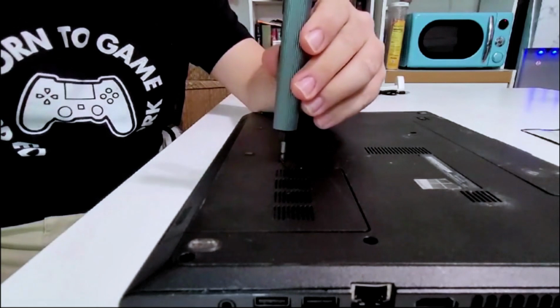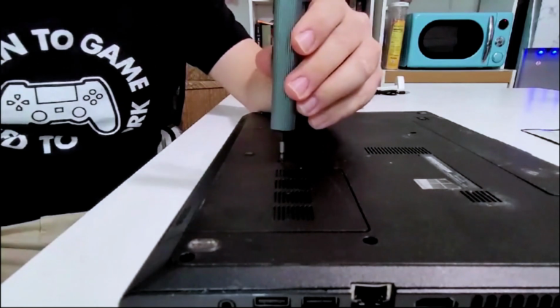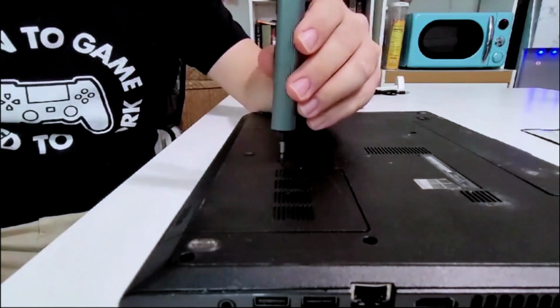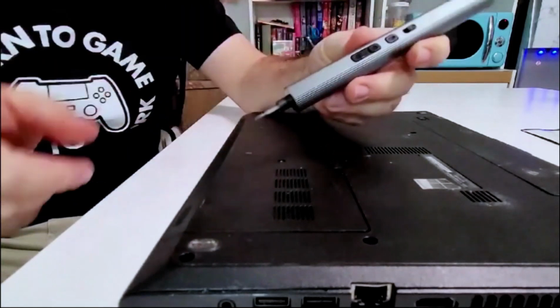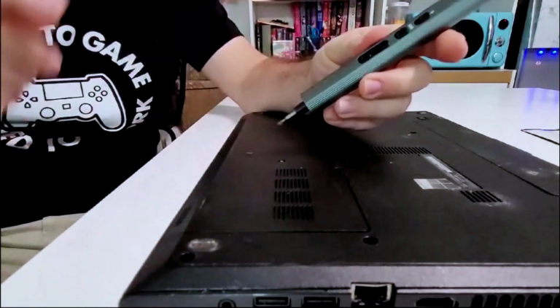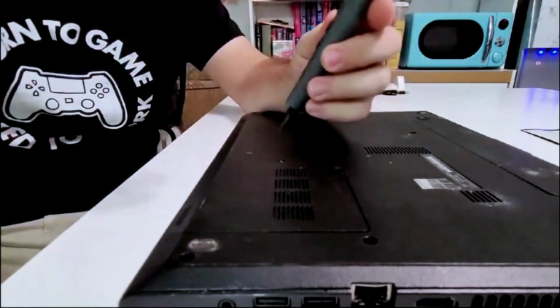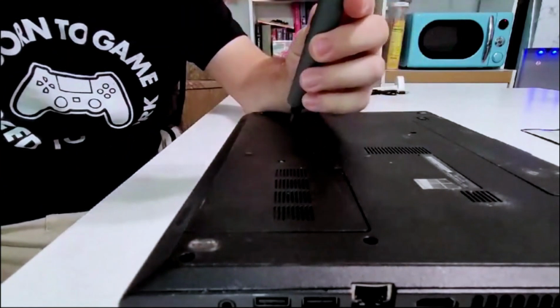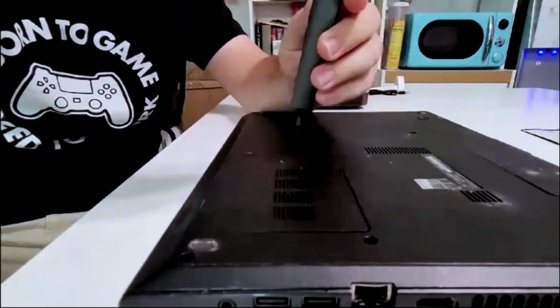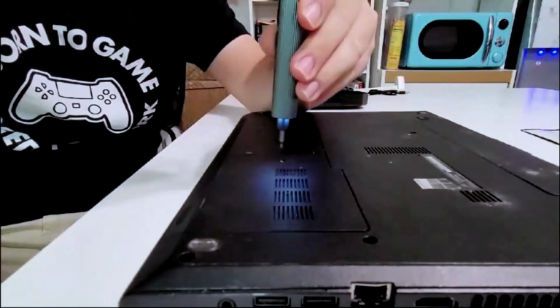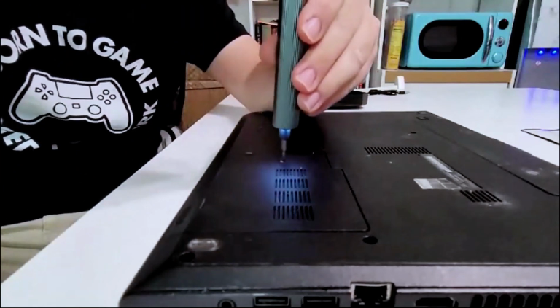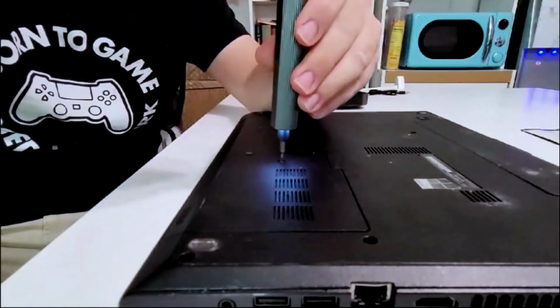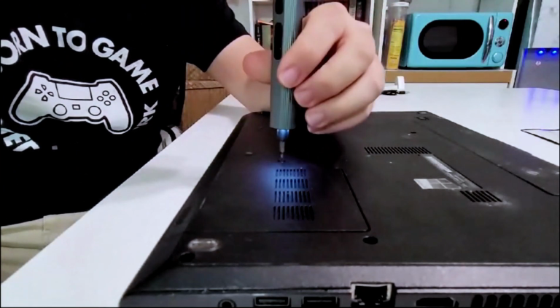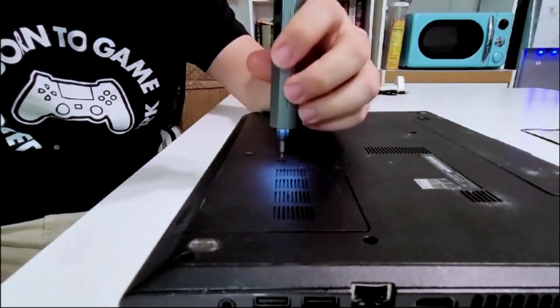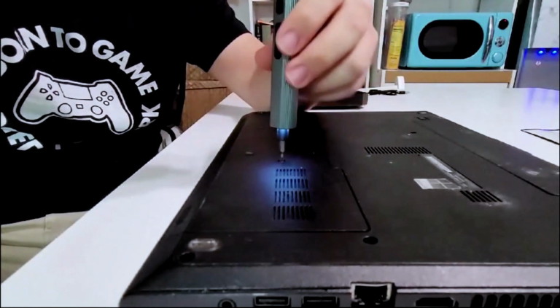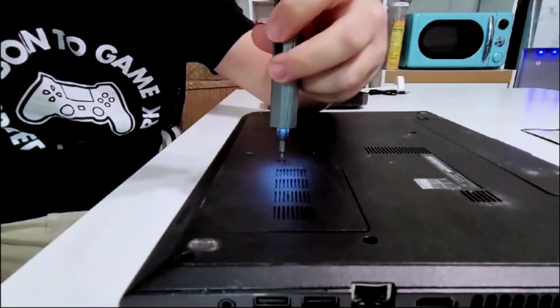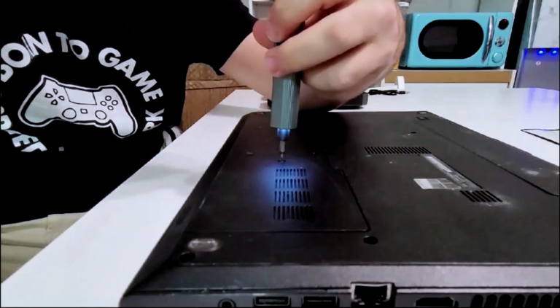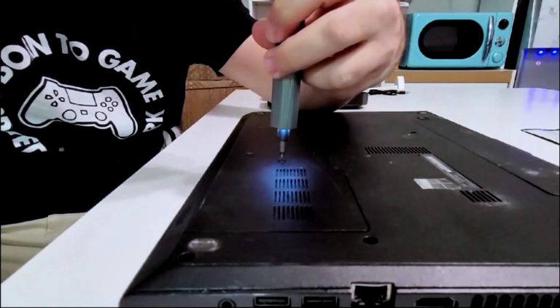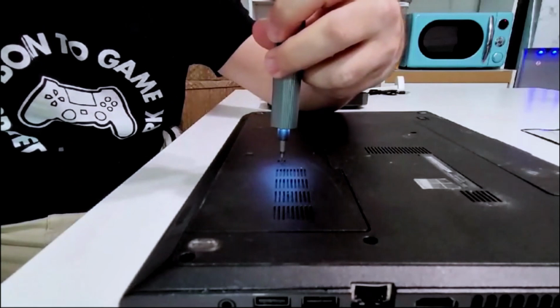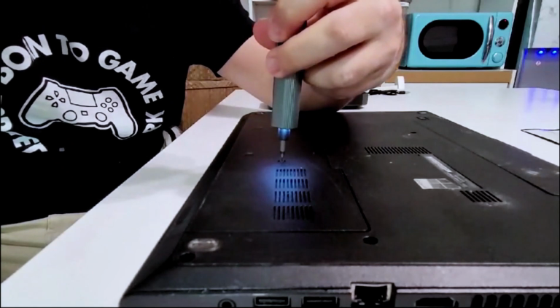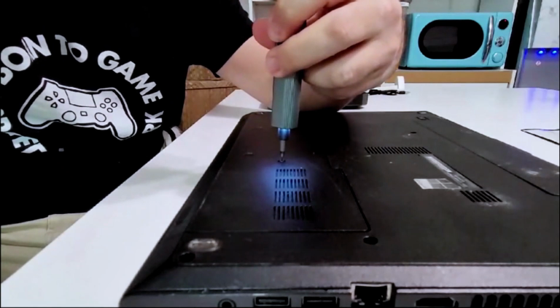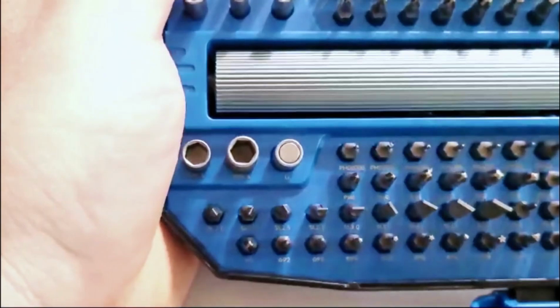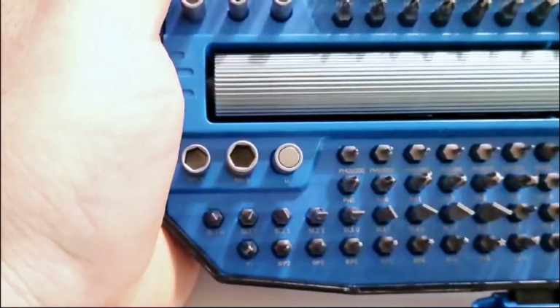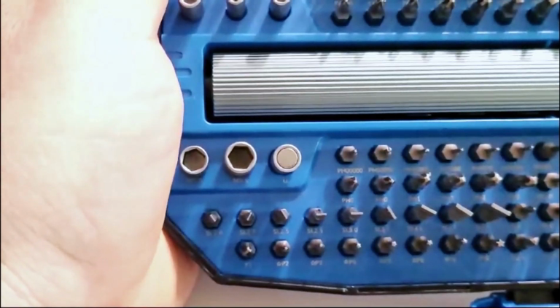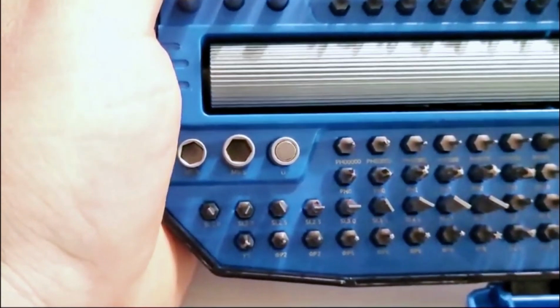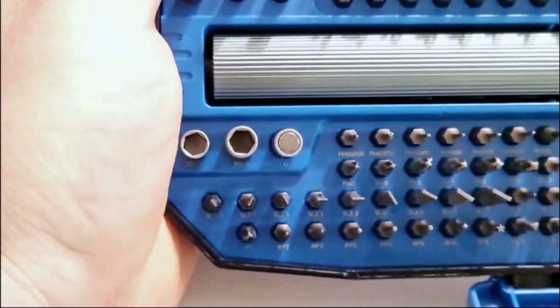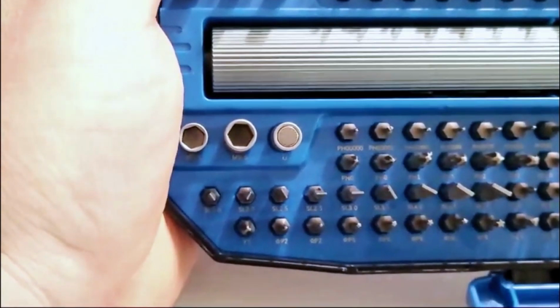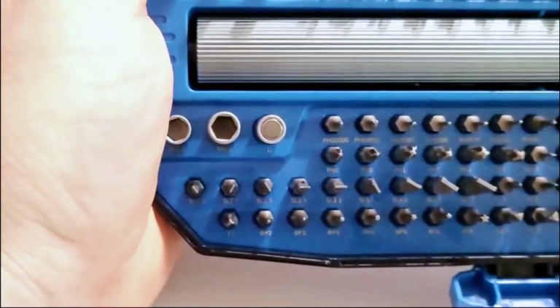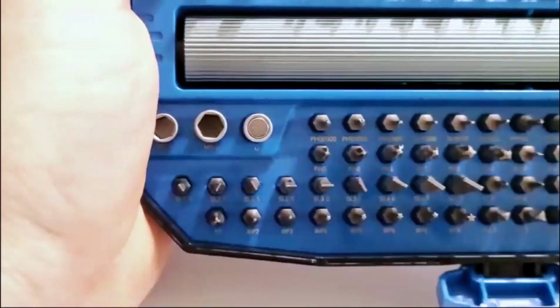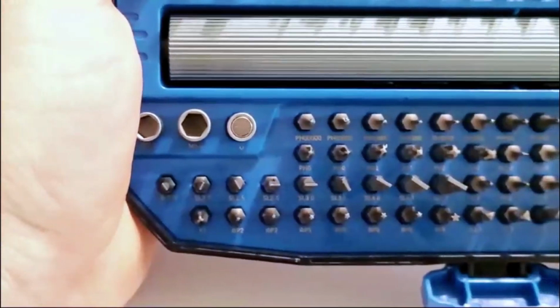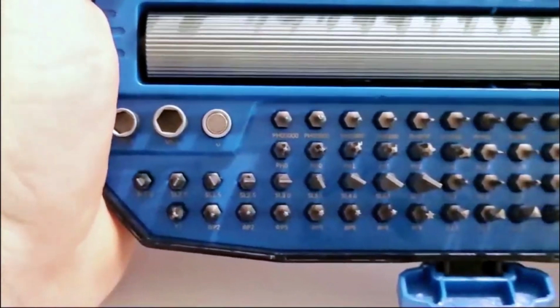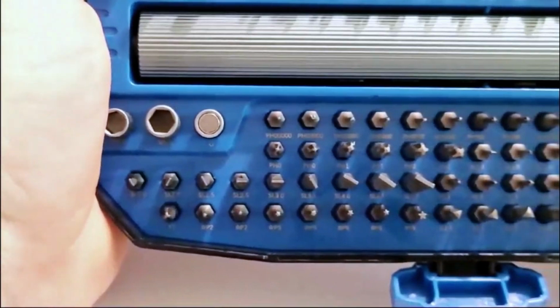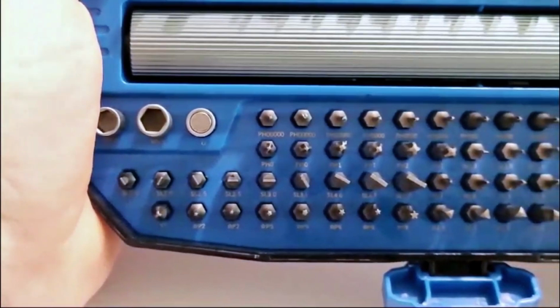And that's it. One thing I really like is the light — you'll be able to see exactly what you're doing. Another thing I like about this kit is that all your bits are labeled, so you know exactly which one goes where and exactly which one you need to grab.